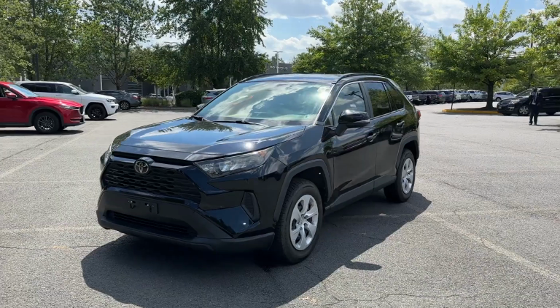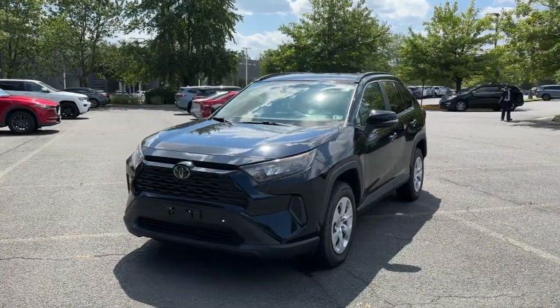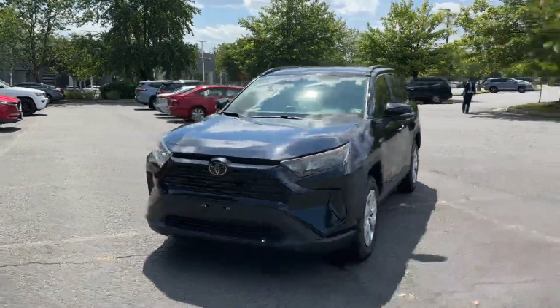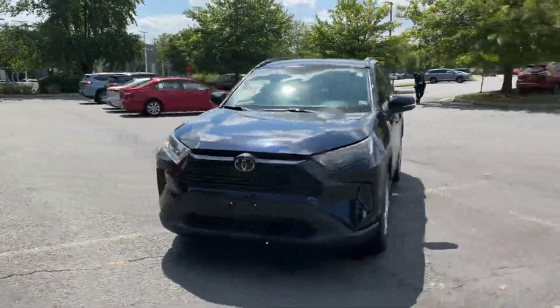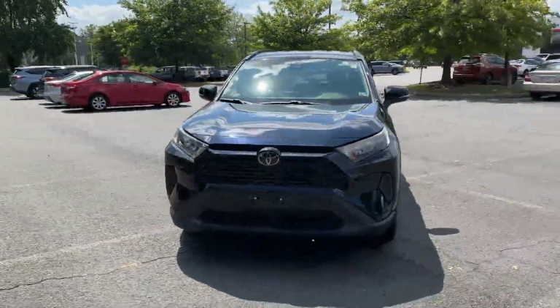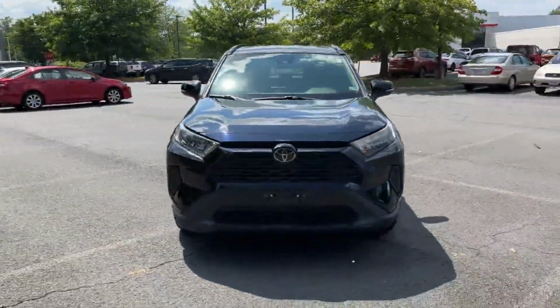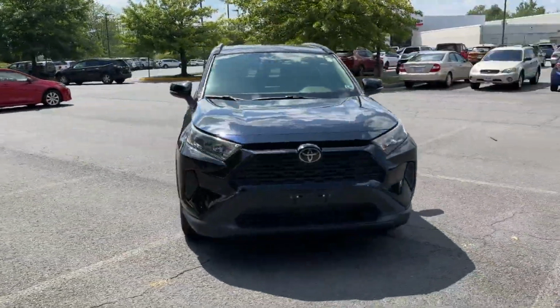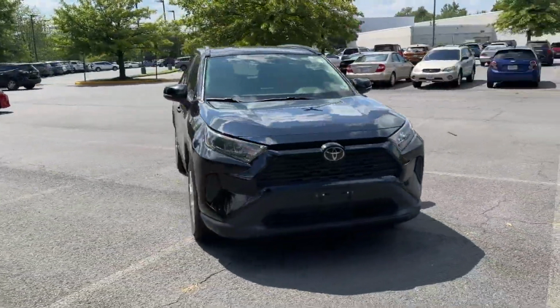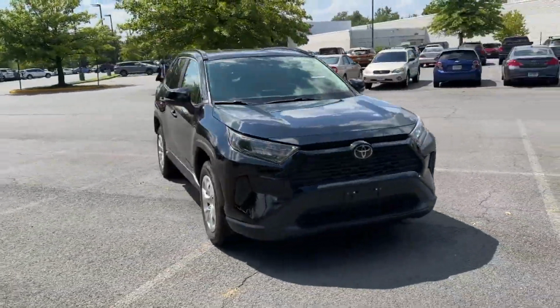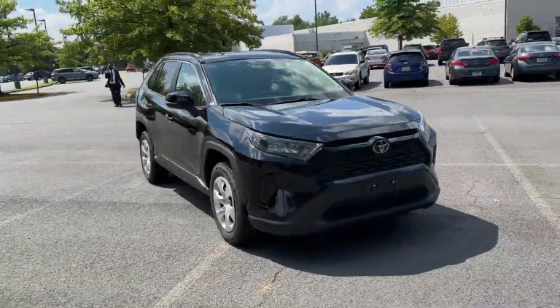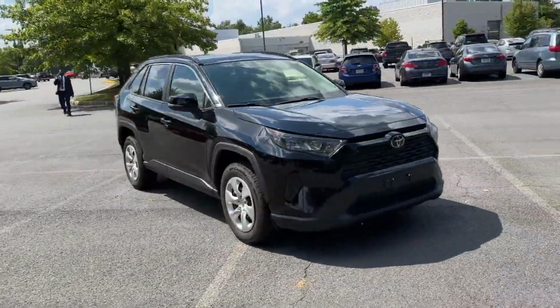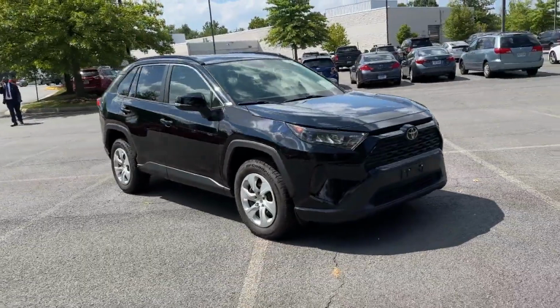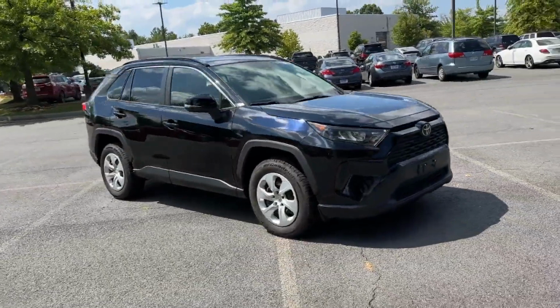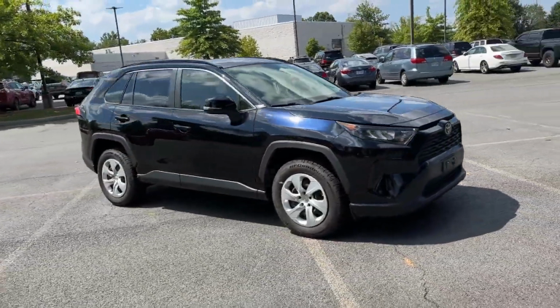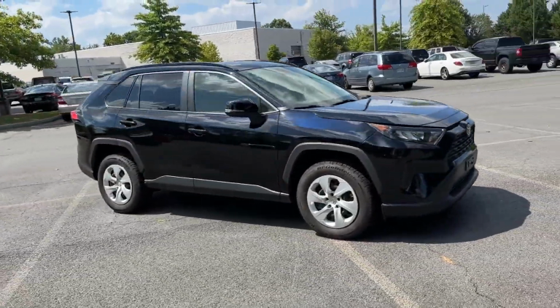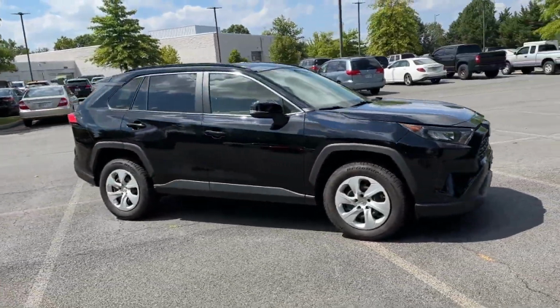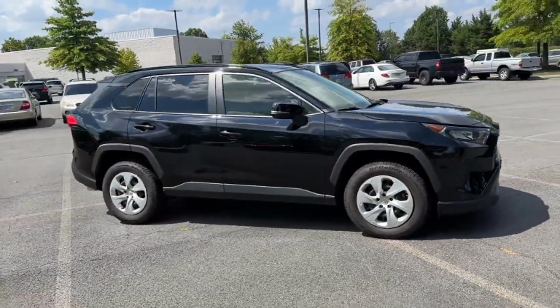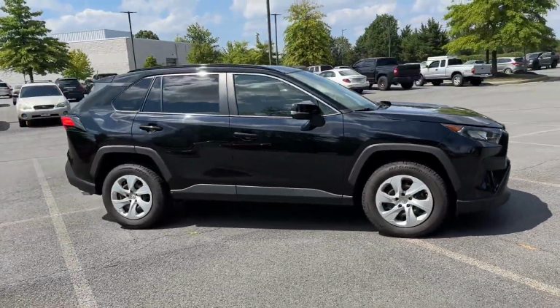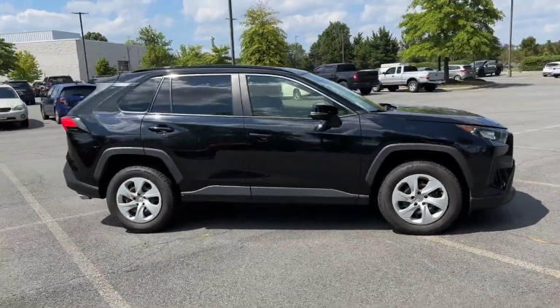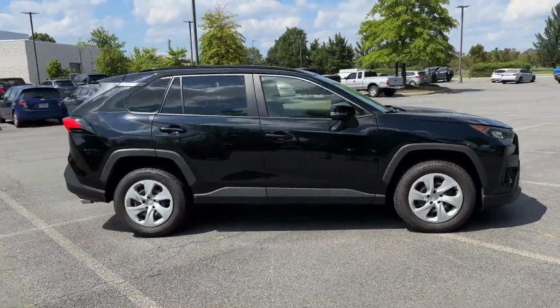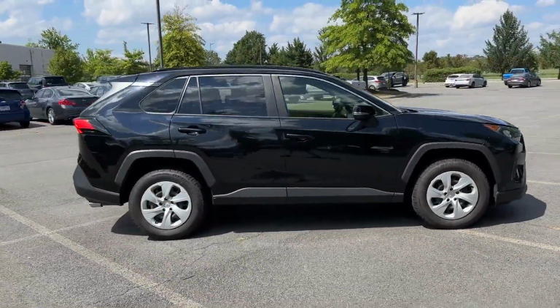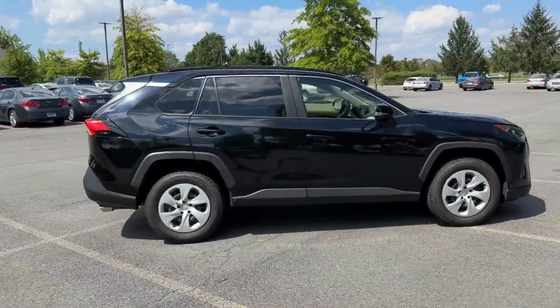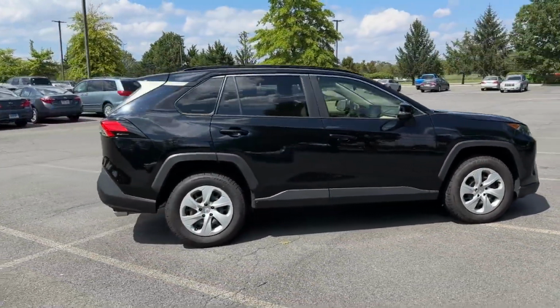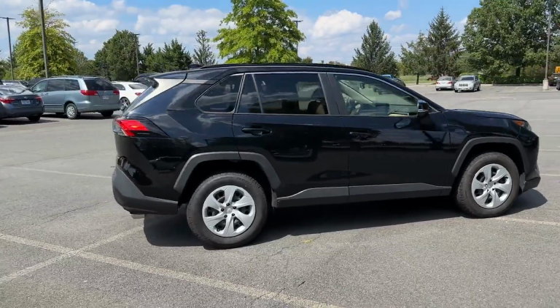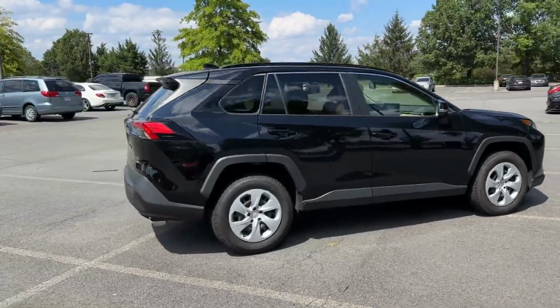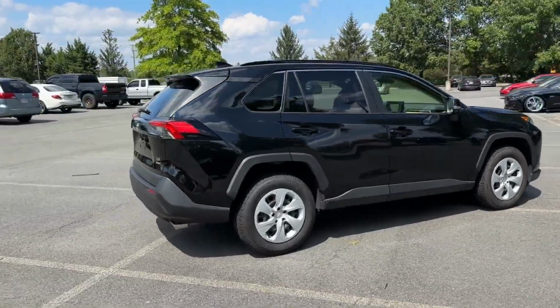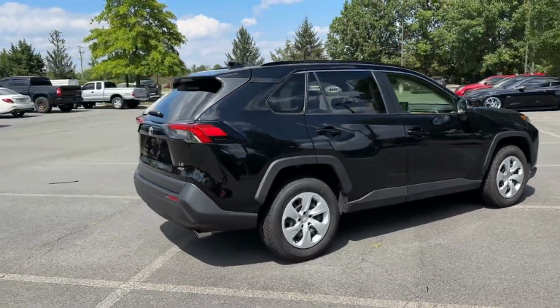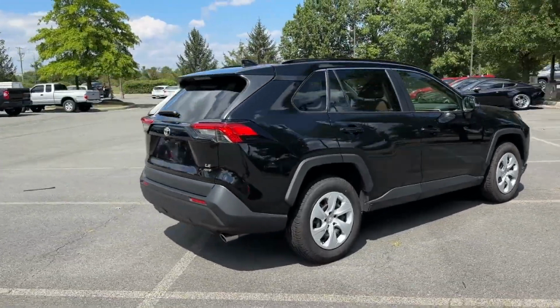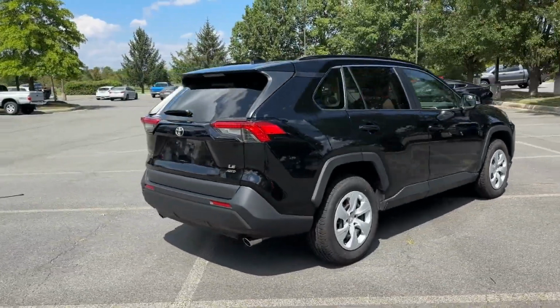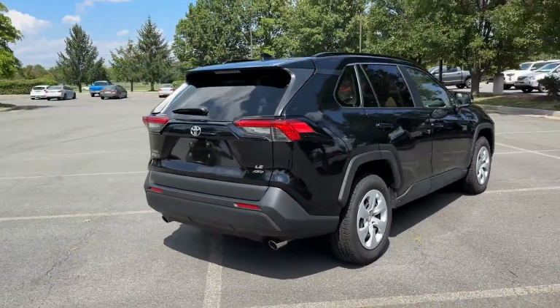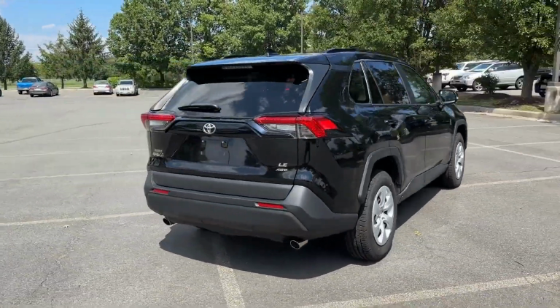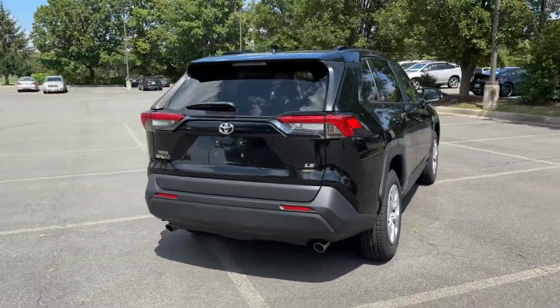2019 Toyota RAV4 with less than 44,000 miles on the odometer. This SUV offers space as well as power and performance. If you're looking for extras, look no further than these built-in features.